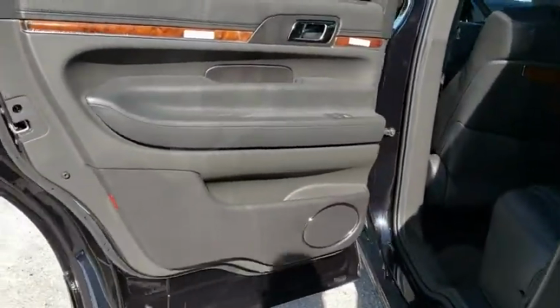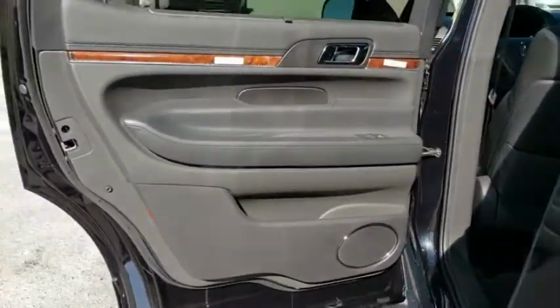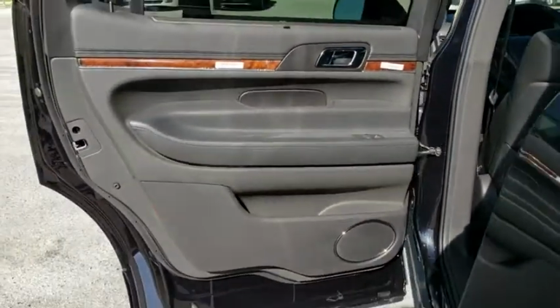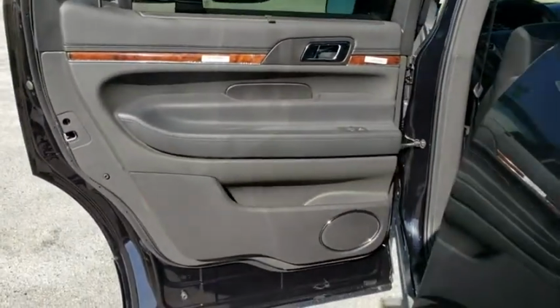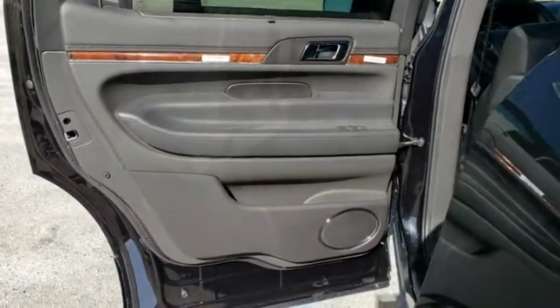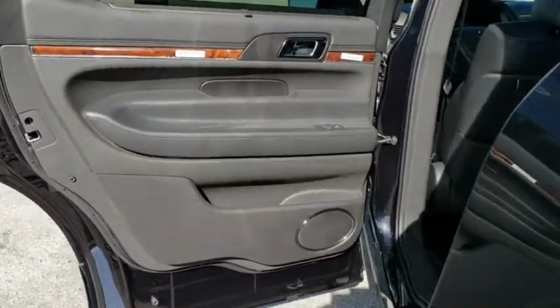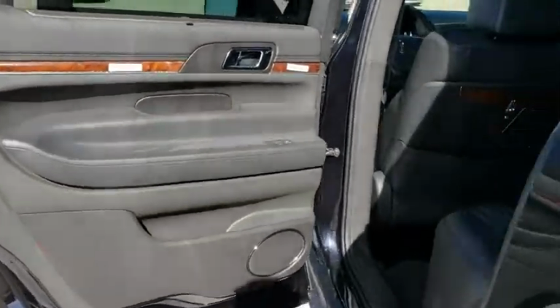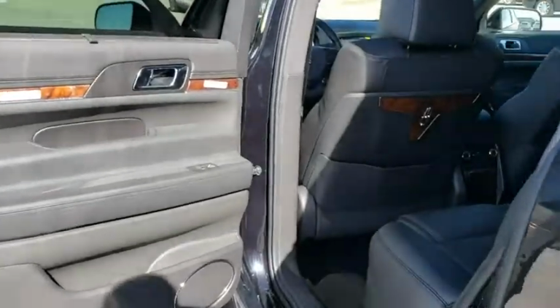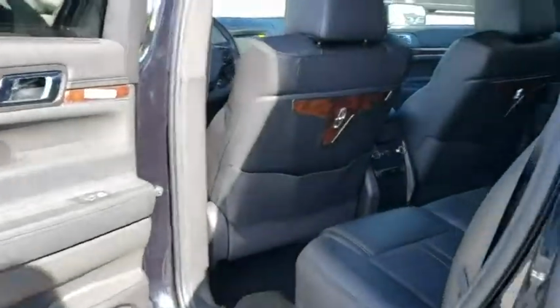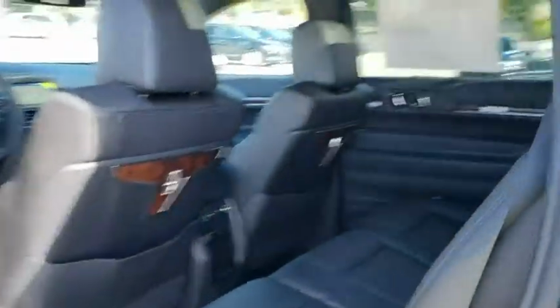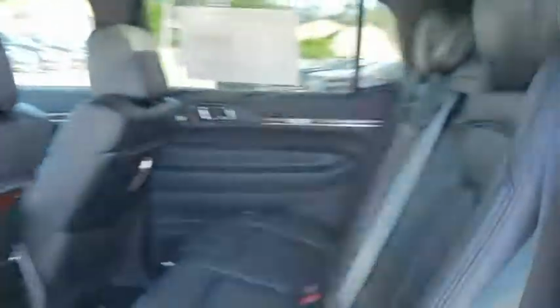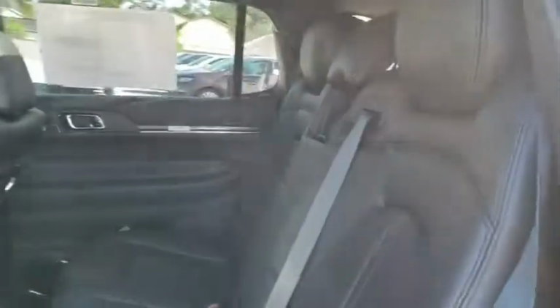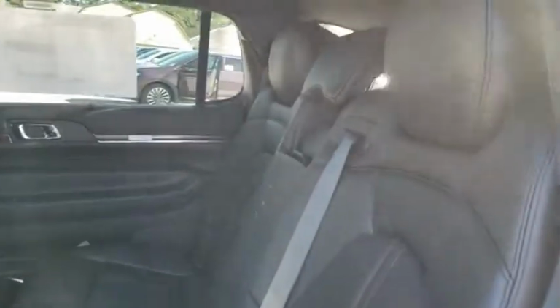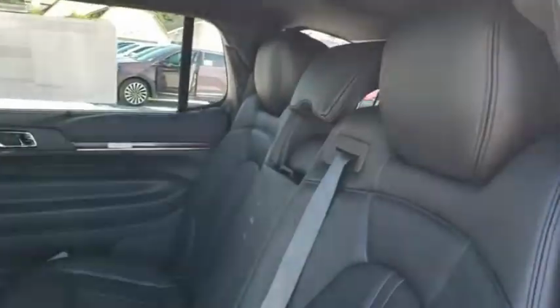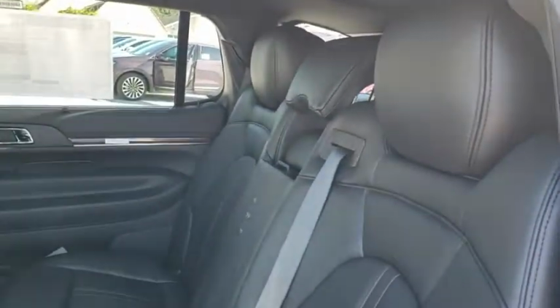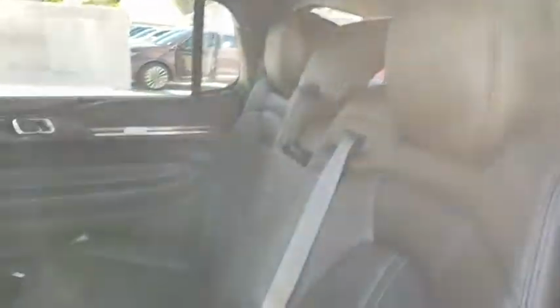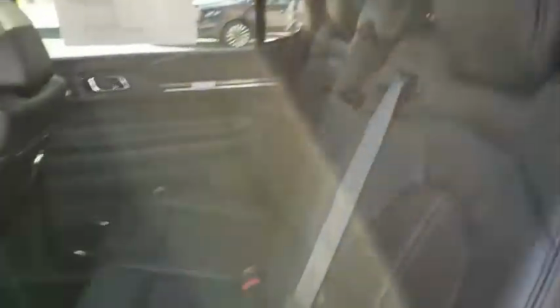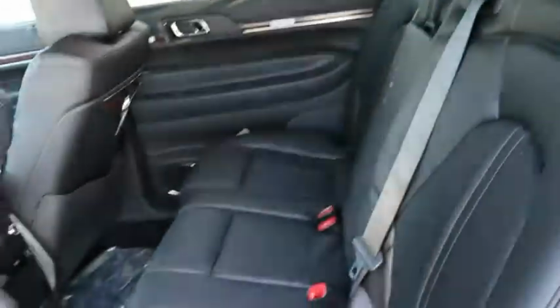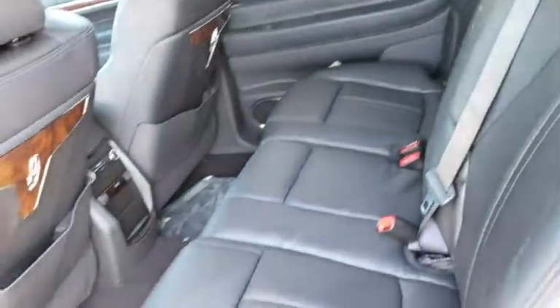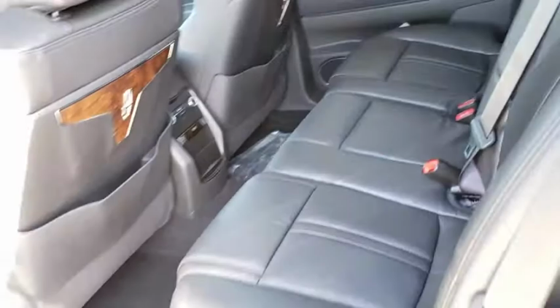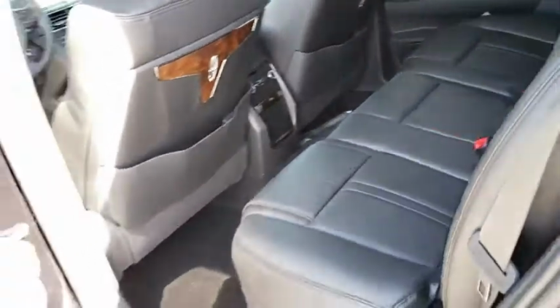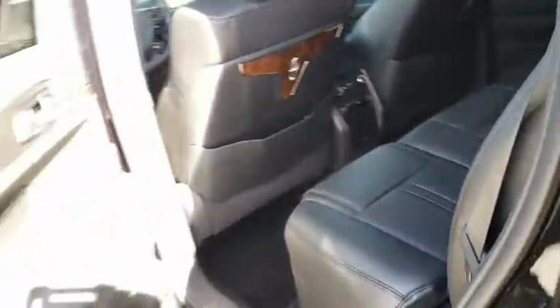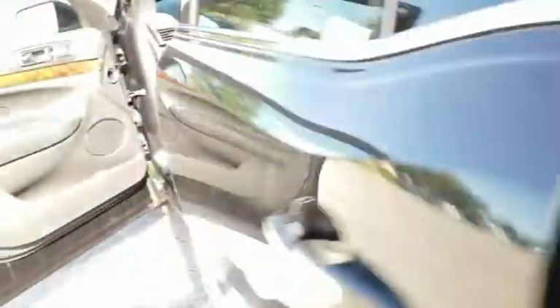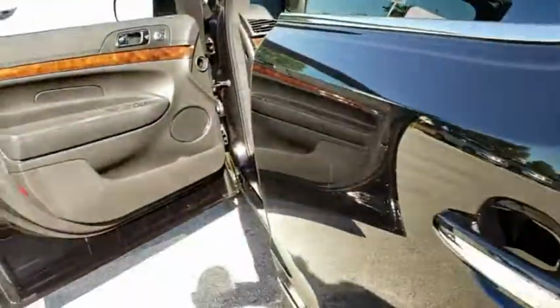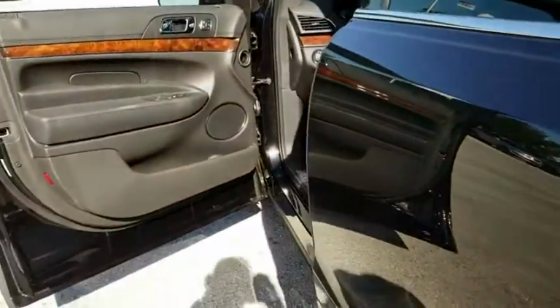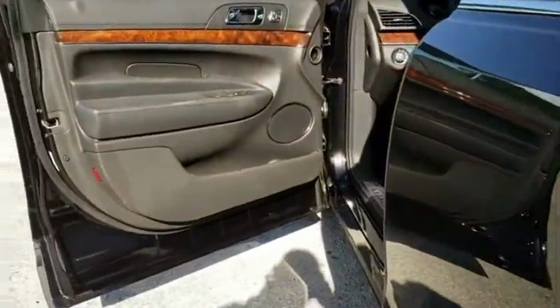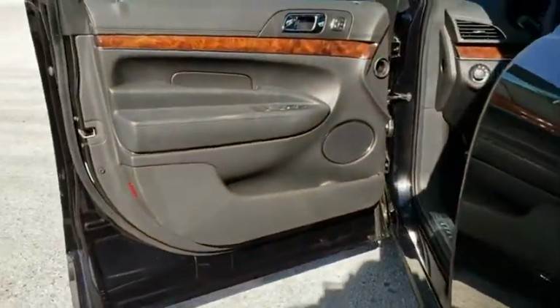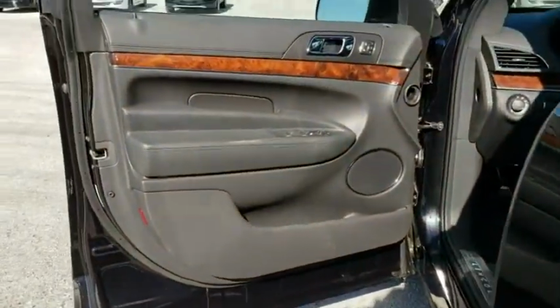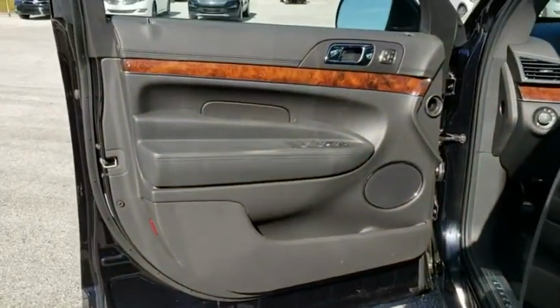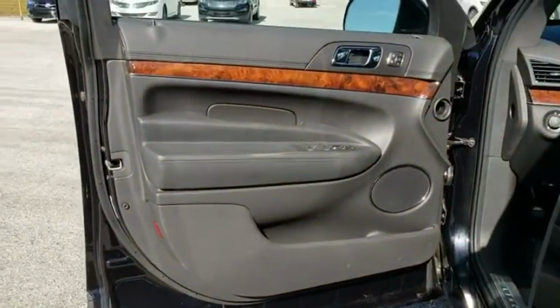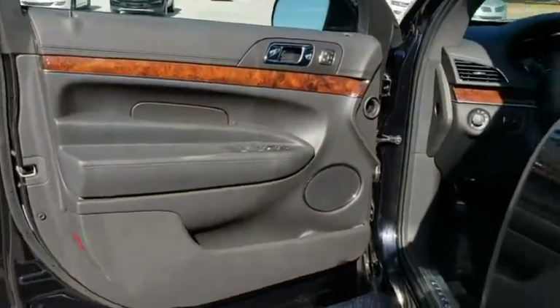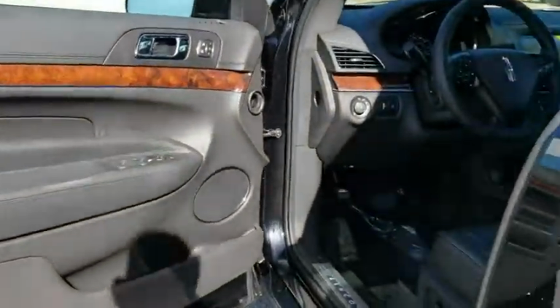Leather-wrapped steering wheel, adjustable steering wheel, power steering, four-wheel disc brakes, cruise control, keyless start, auto-dimming rear-view mirror. Wouldn't you look great in this vehicle? Stop in today and see for yourself.